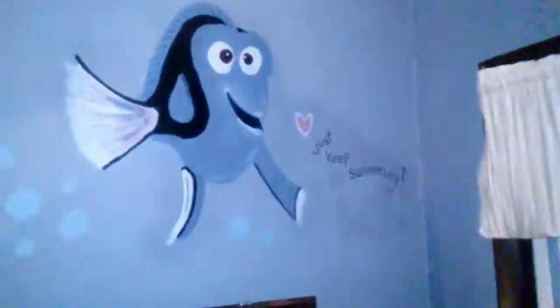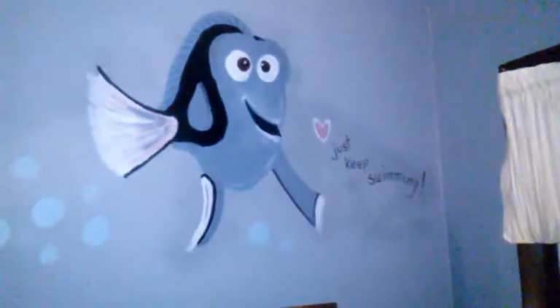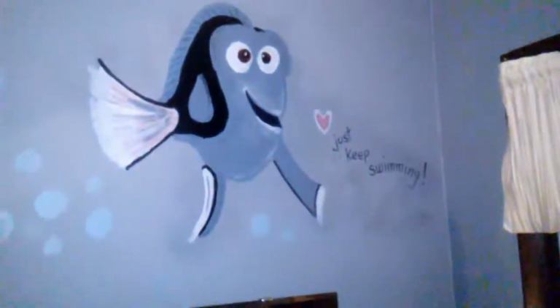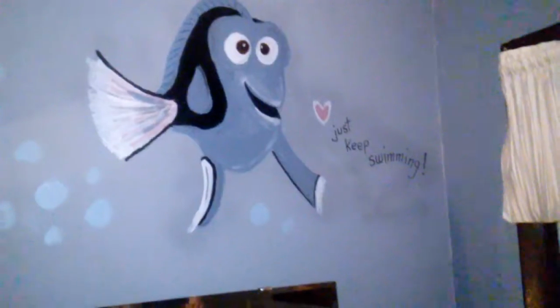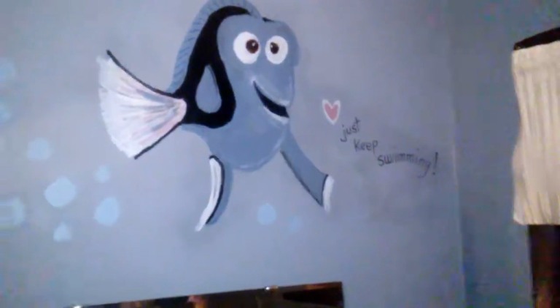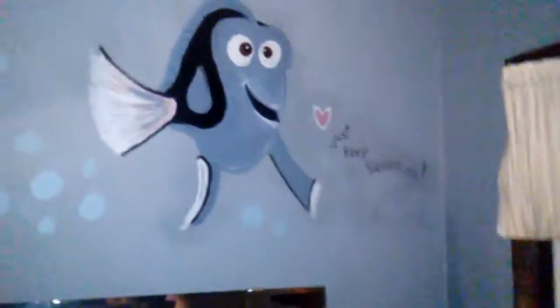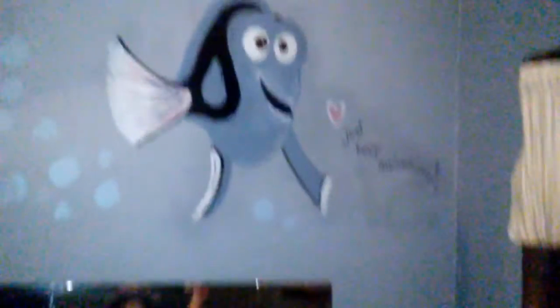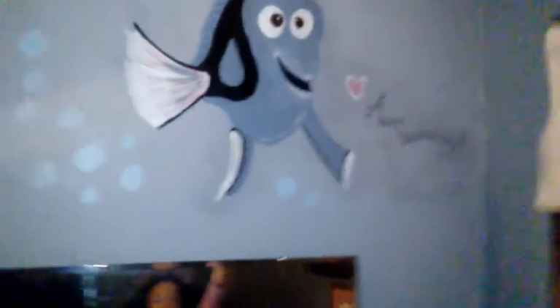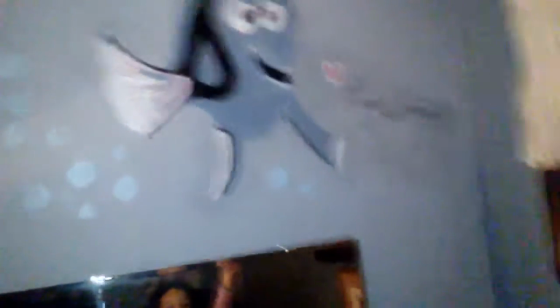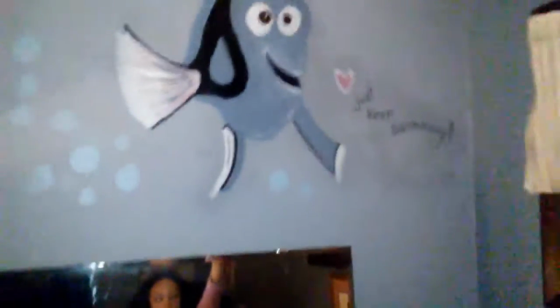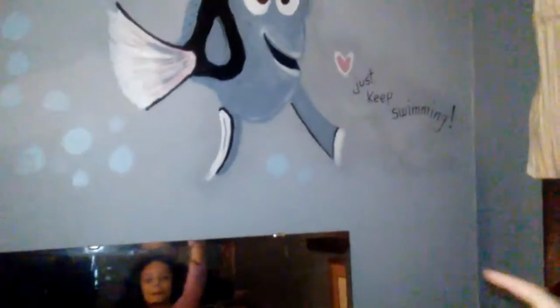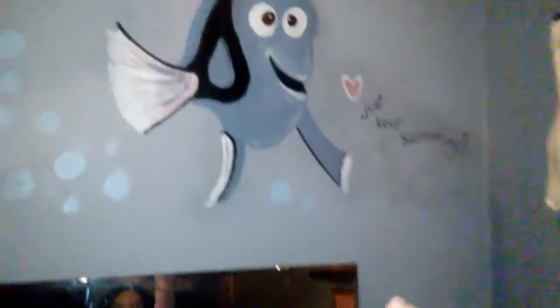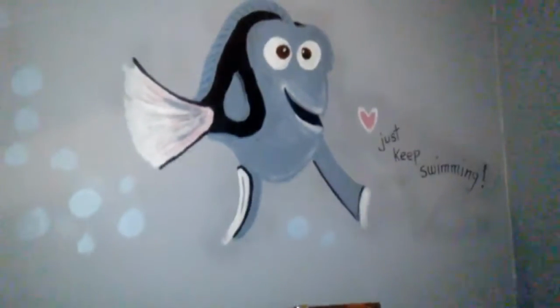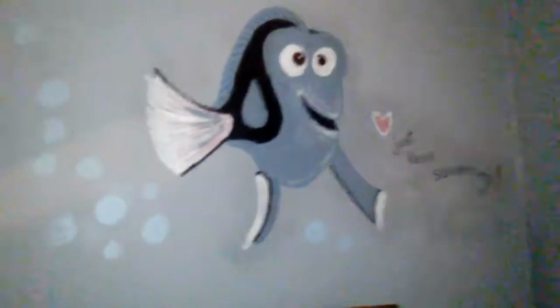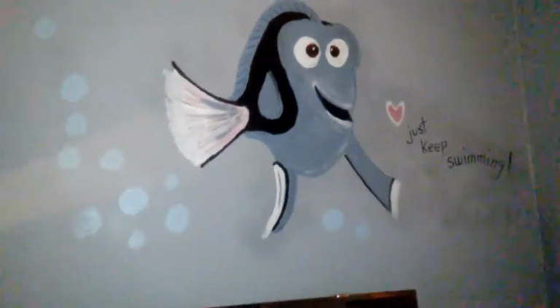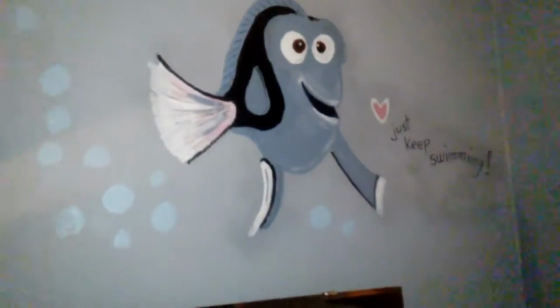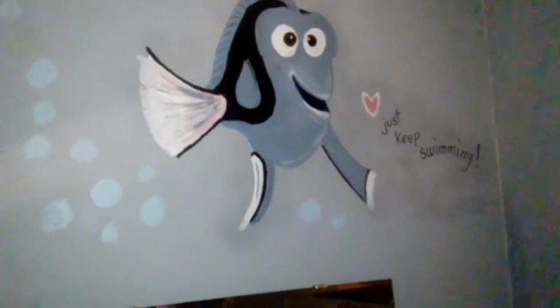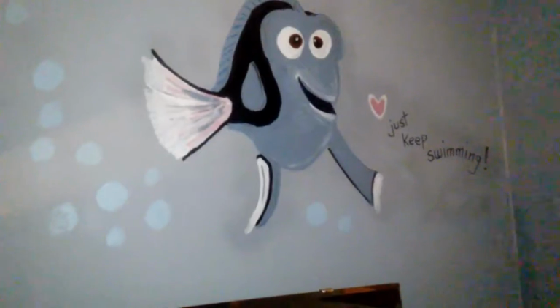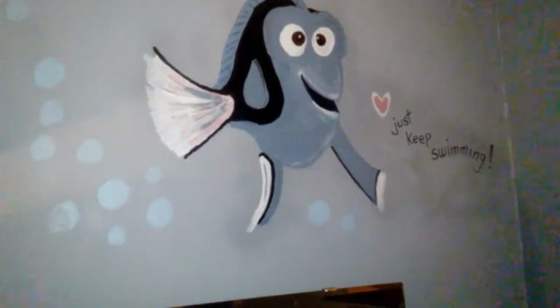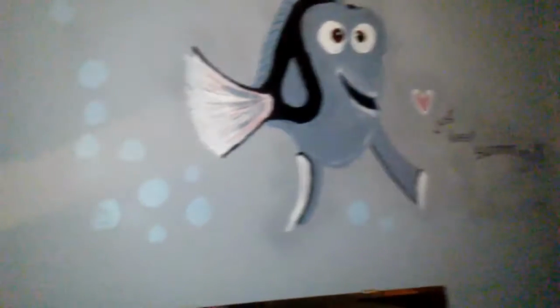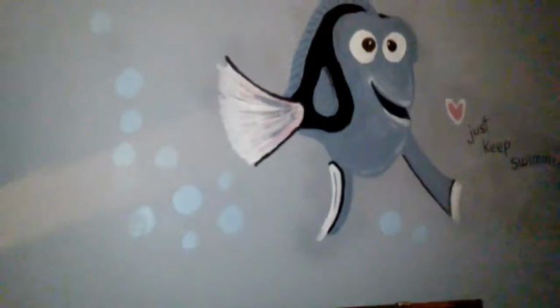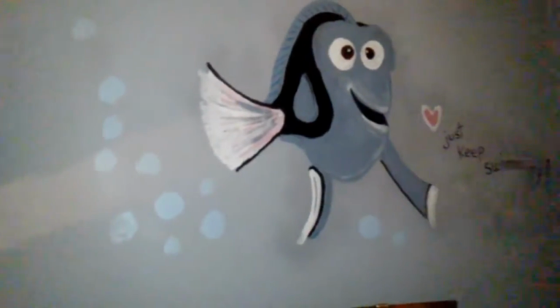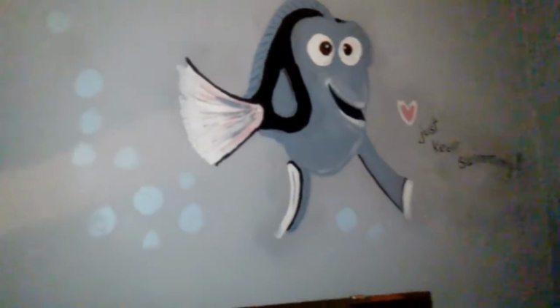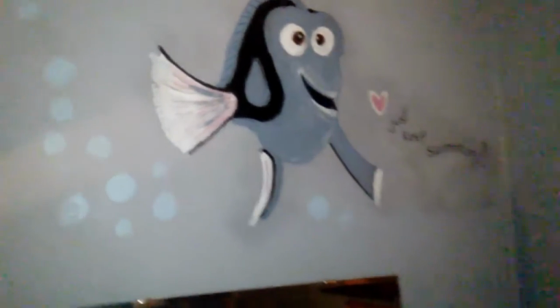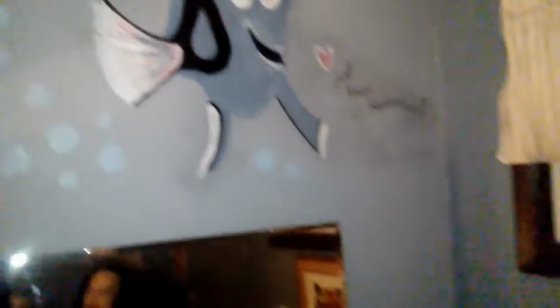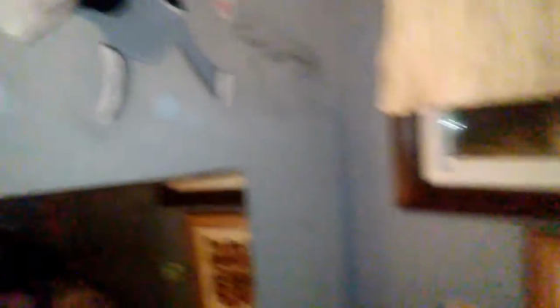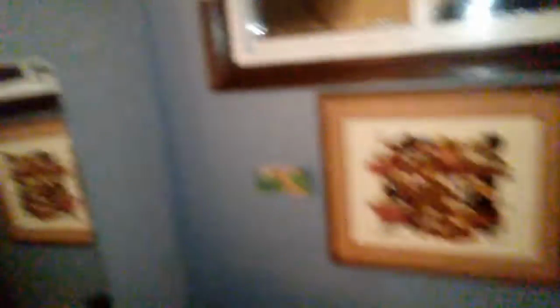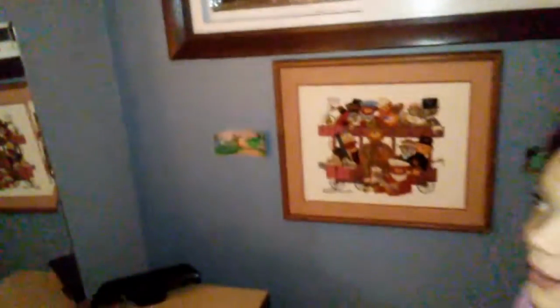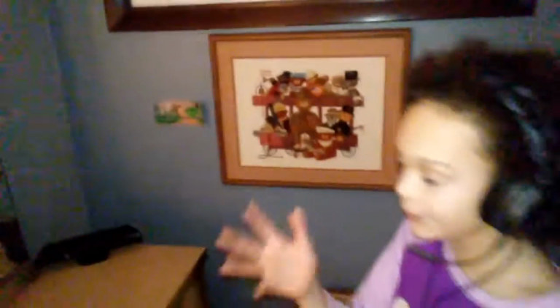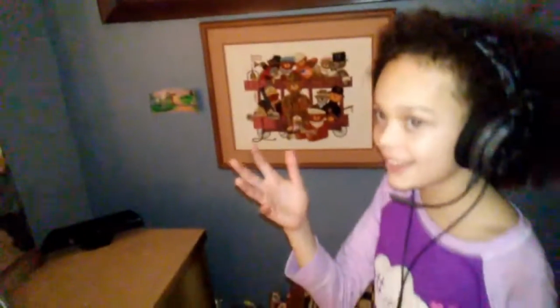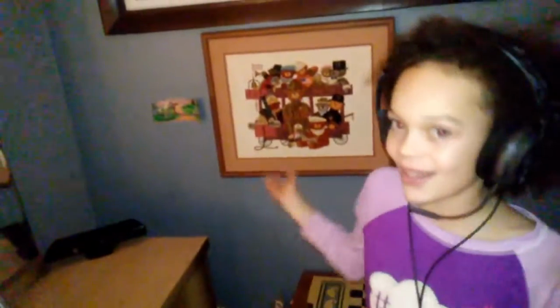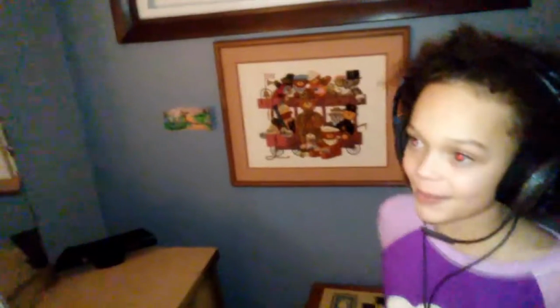And there's the heart. And Finn and Bubbles — we just added the Bubbles because I wanted the Bubbles.